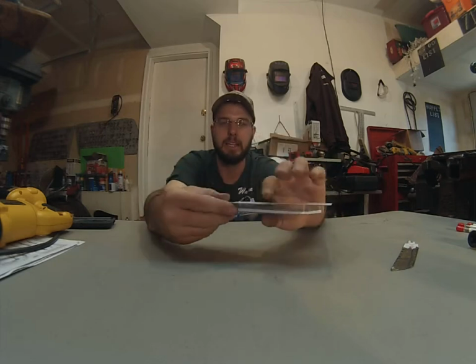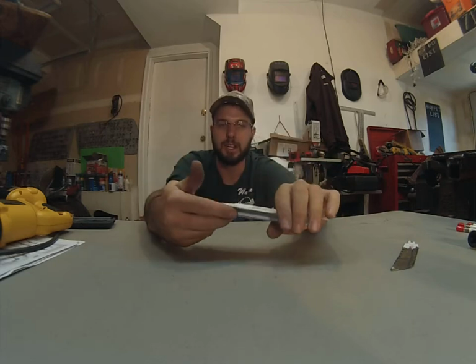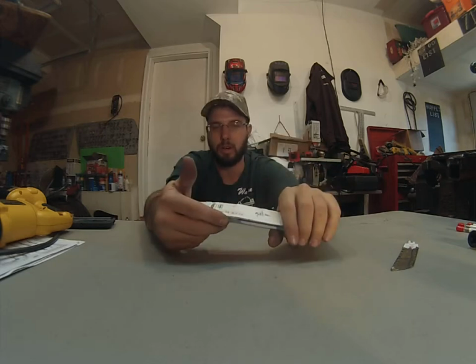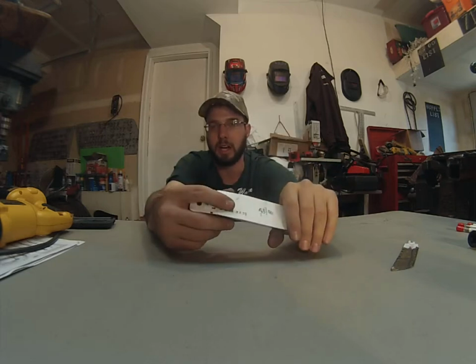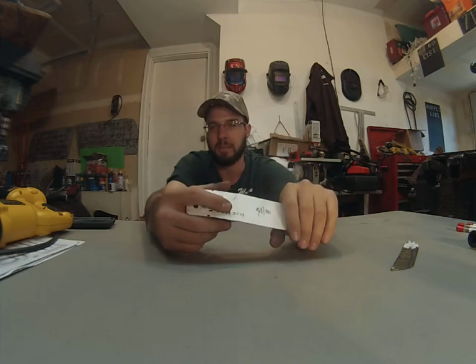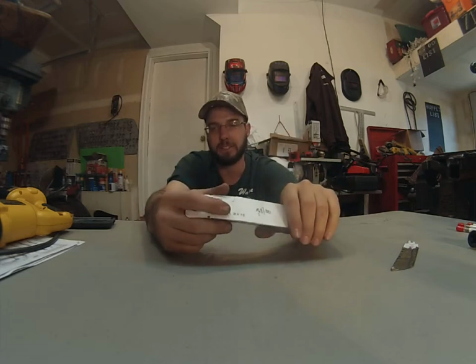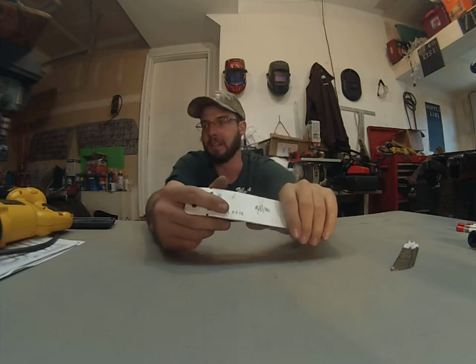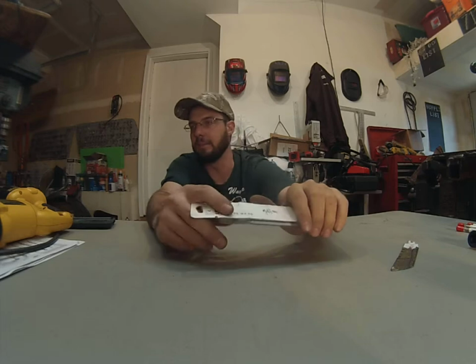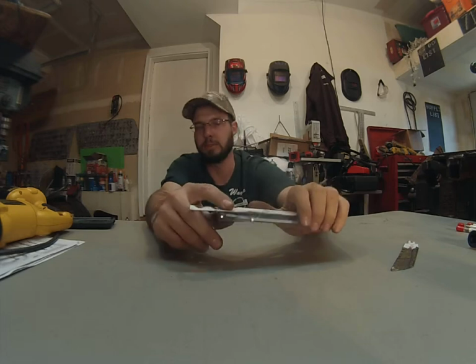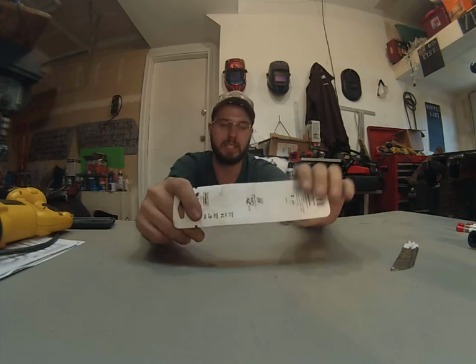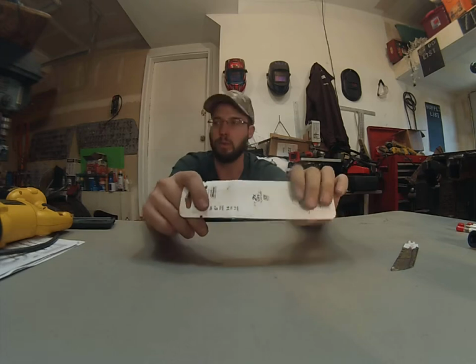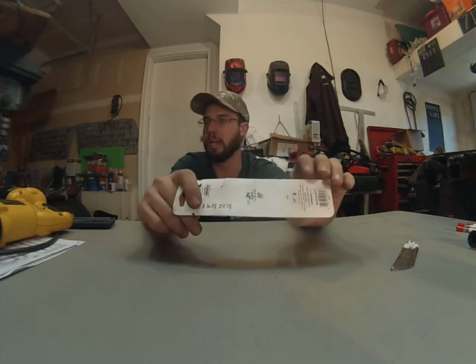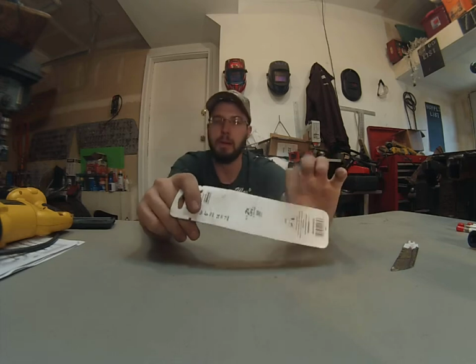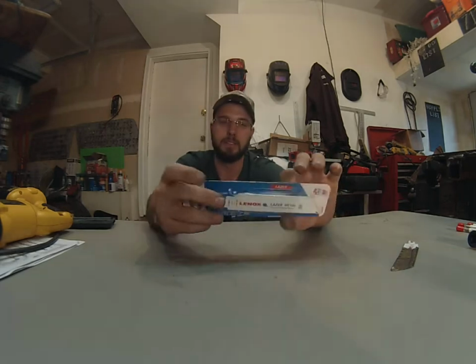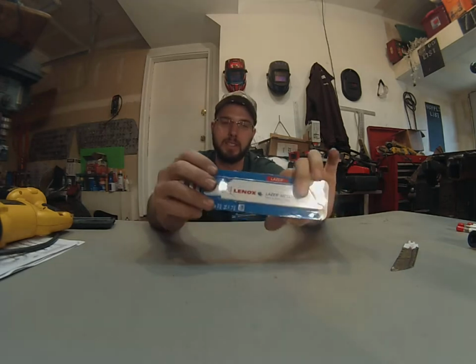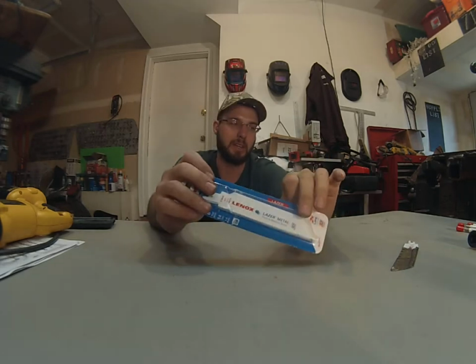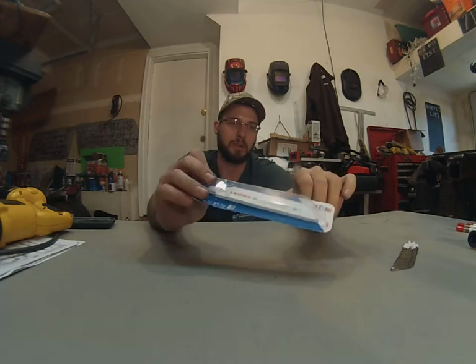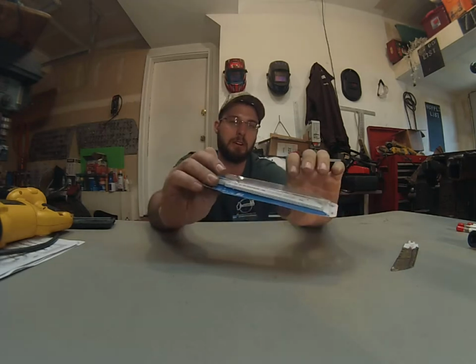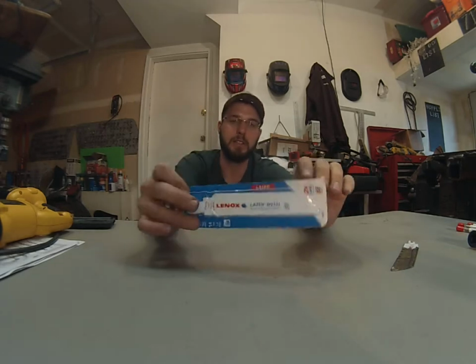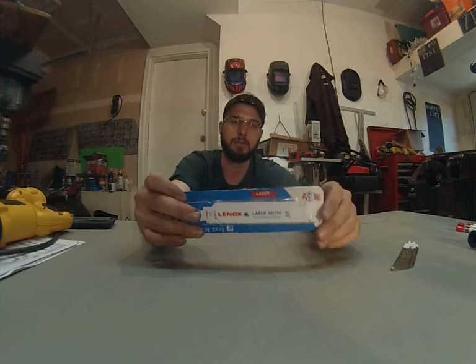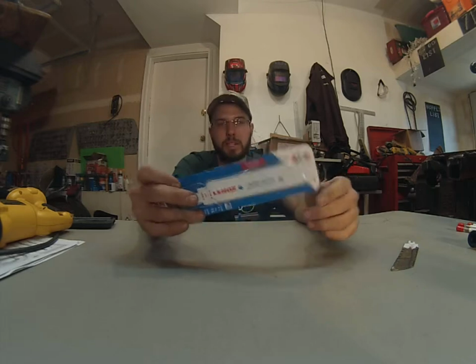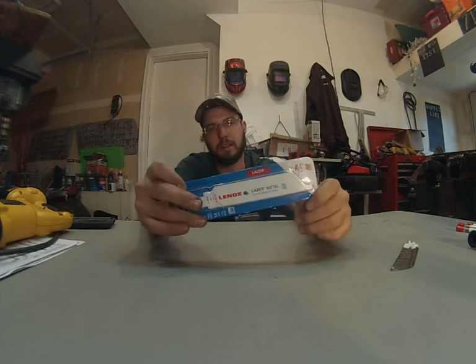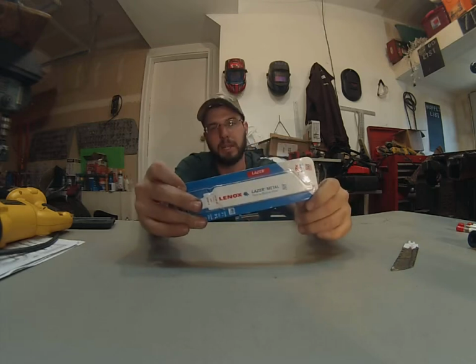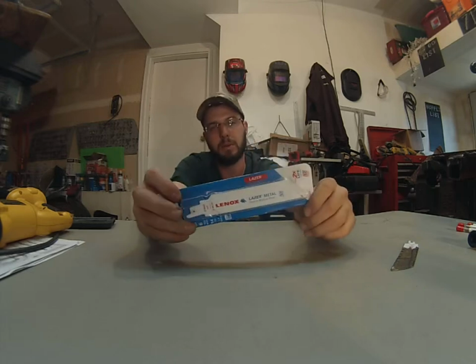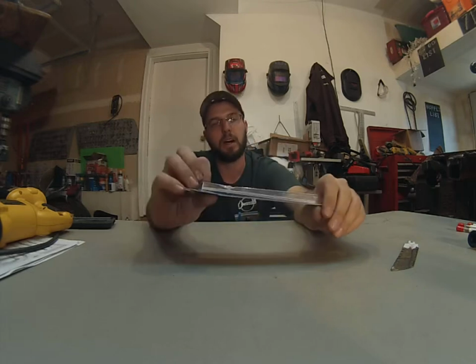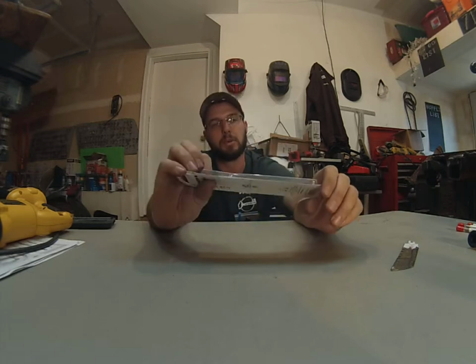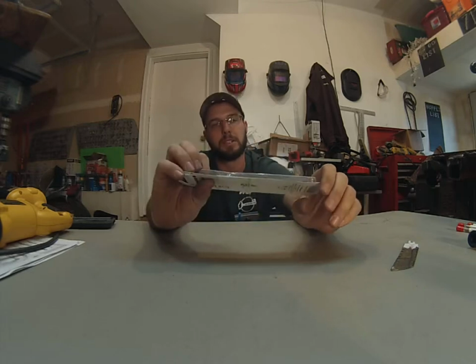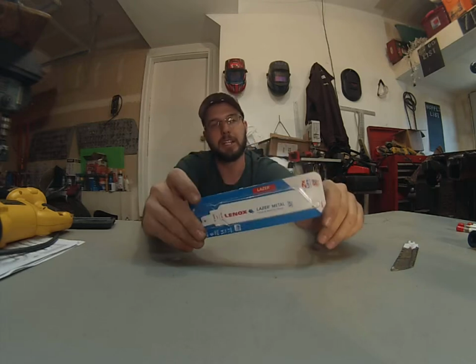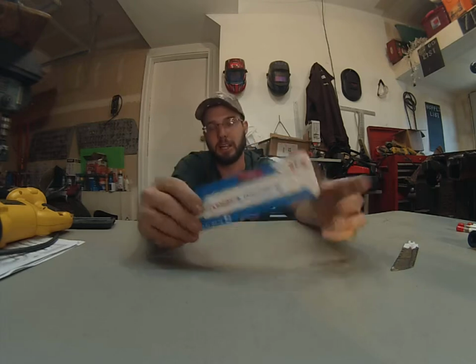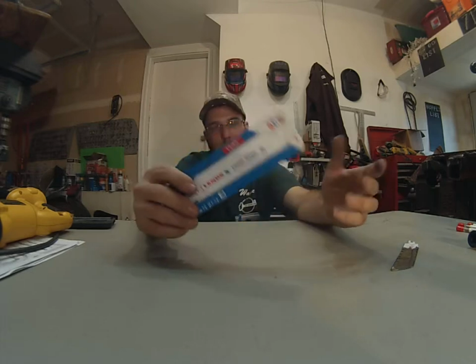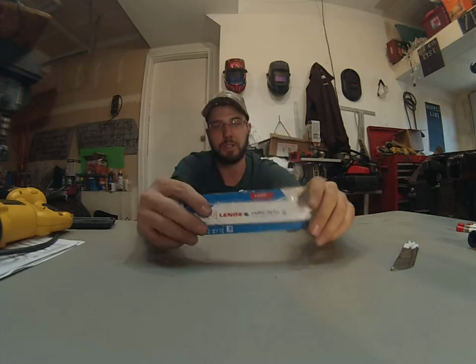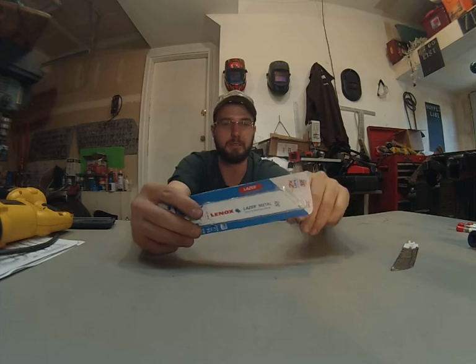Unless you're cutting wood all the time, then you can get a specifically designed wood blade, but I think it works perfectly fine. So for more information, check out the website below. For more information on Lennox, check out any hardware store. They should have them.